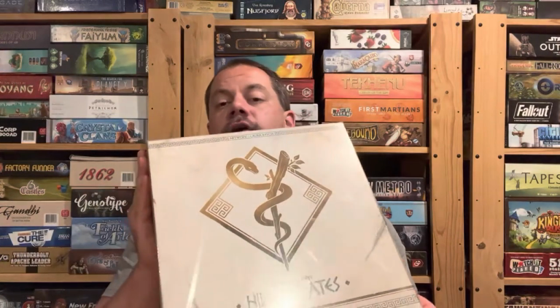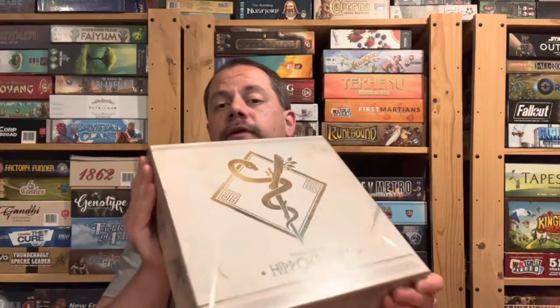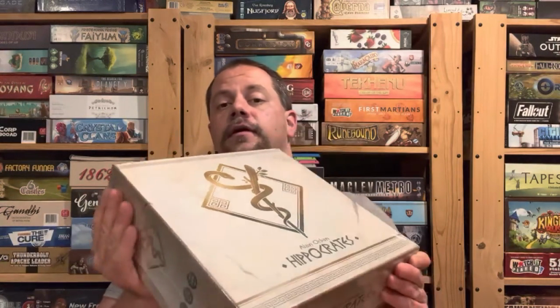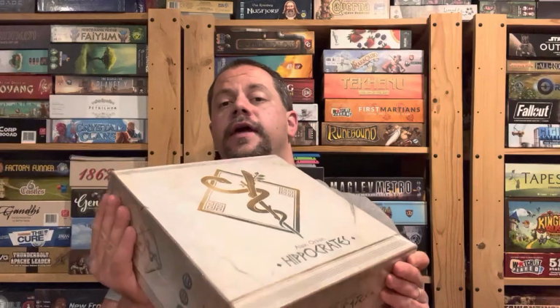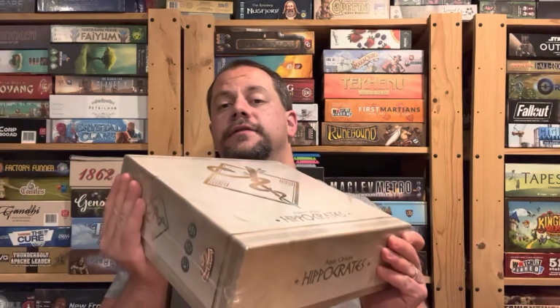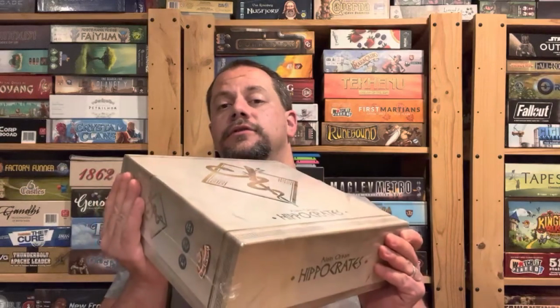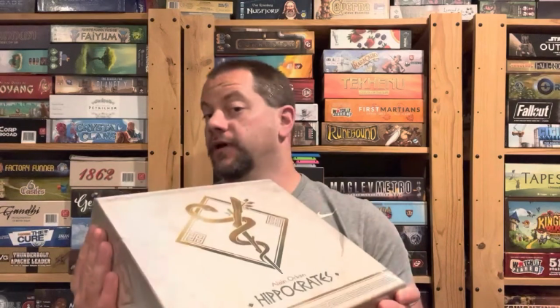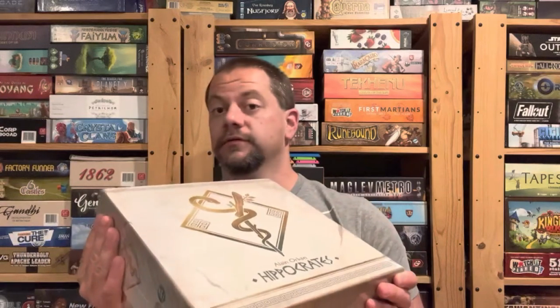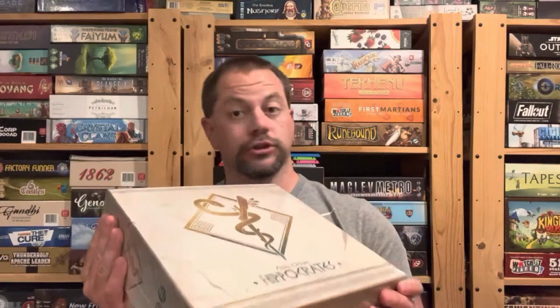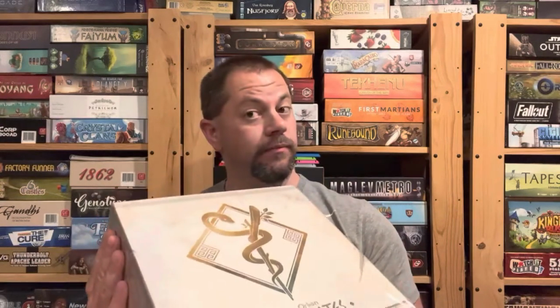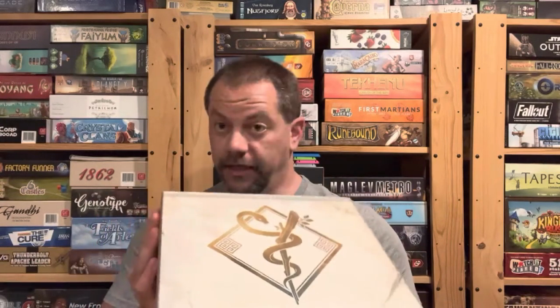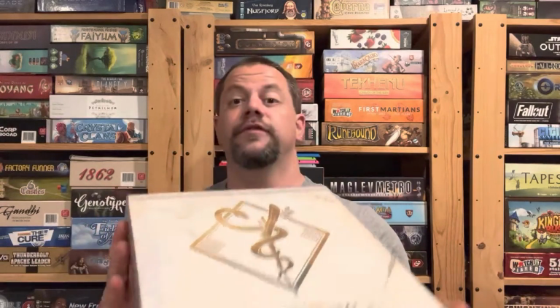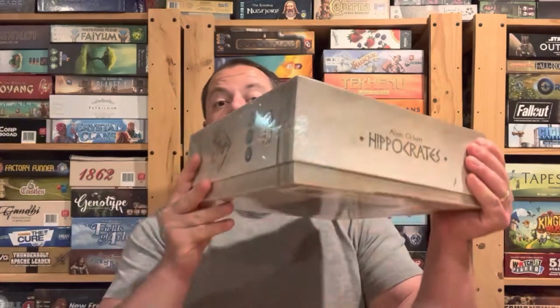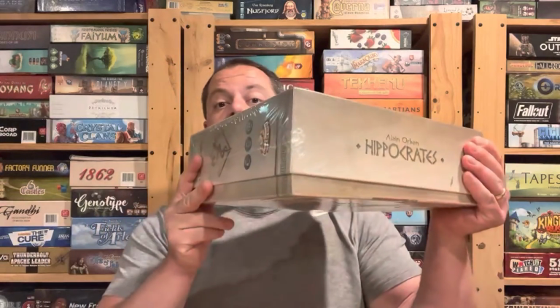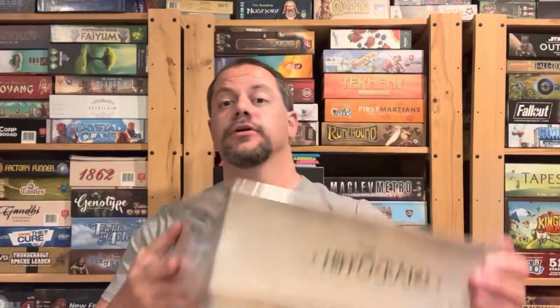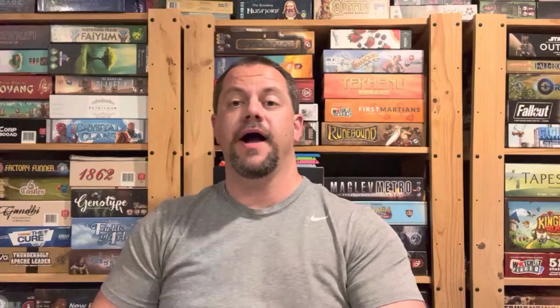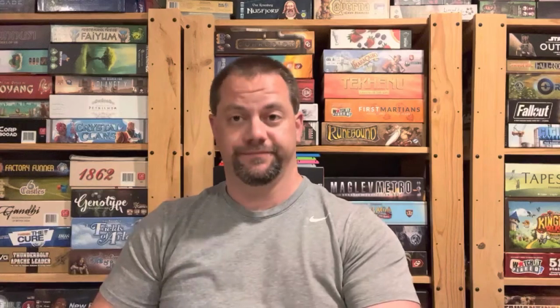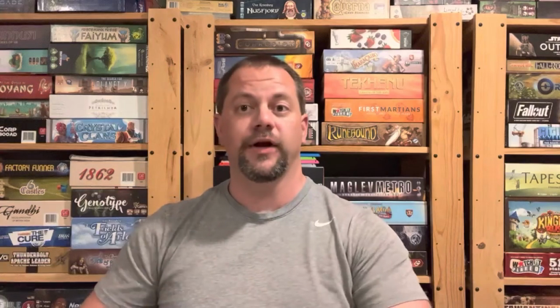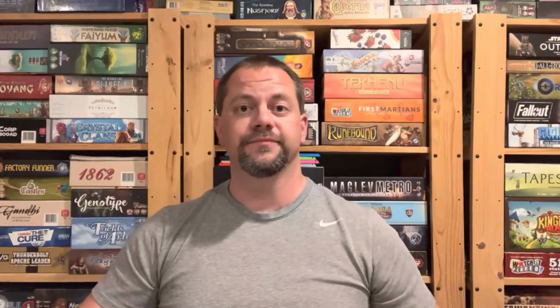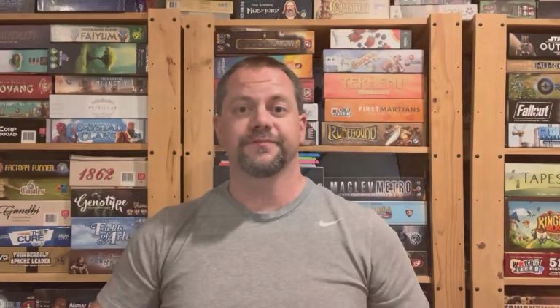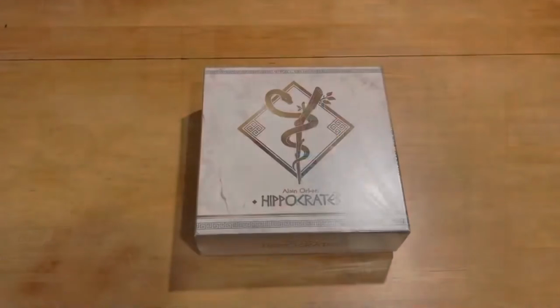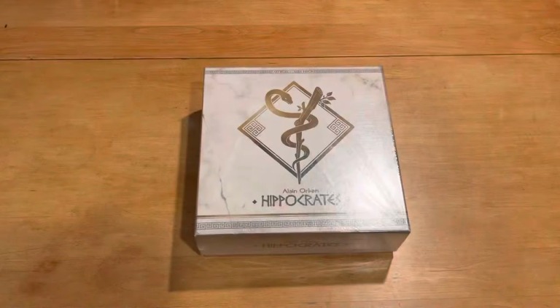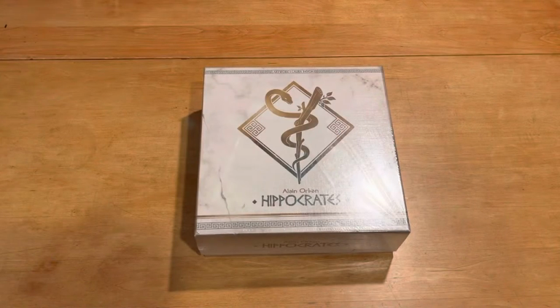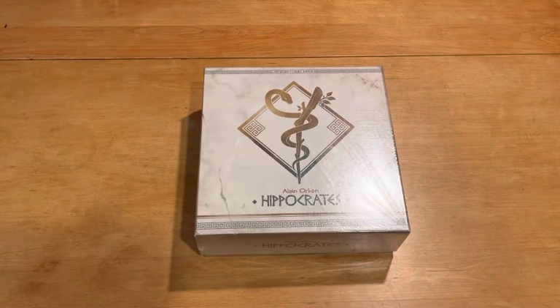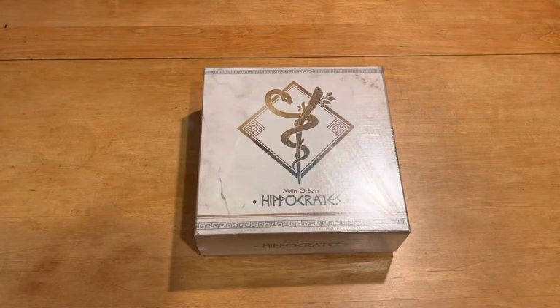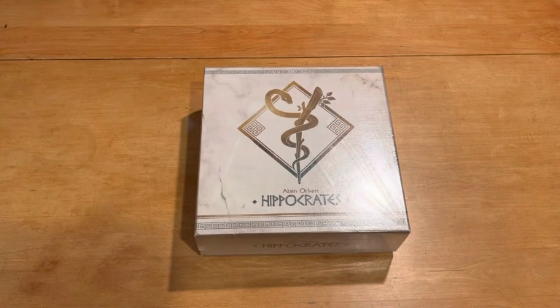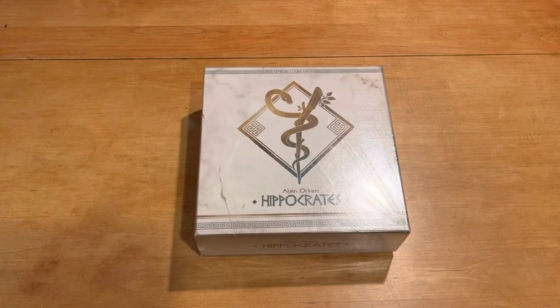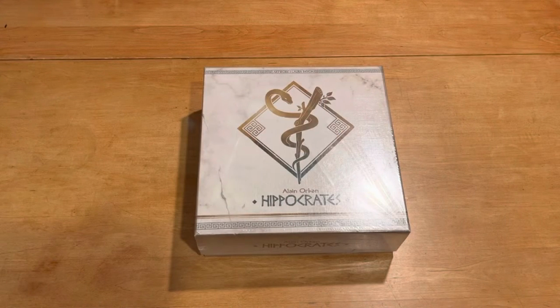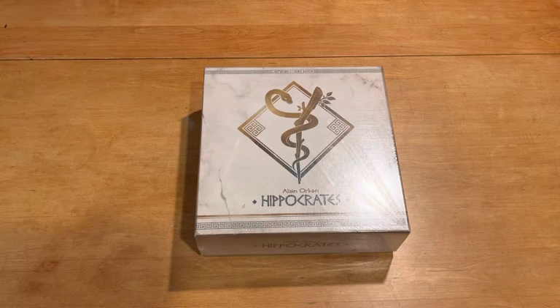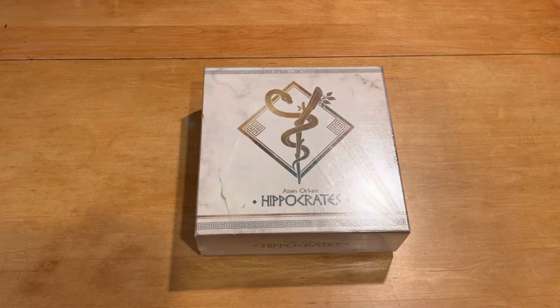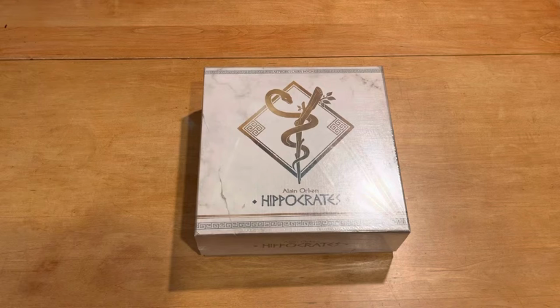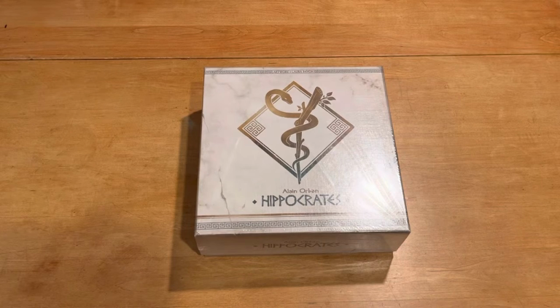So, this took forever to show up. Let's see what's inside this bulging box right now. And as usual, please like and subscribe to my YouTube channel so I keep building up my fan base.